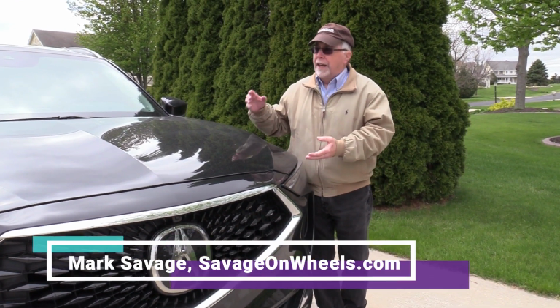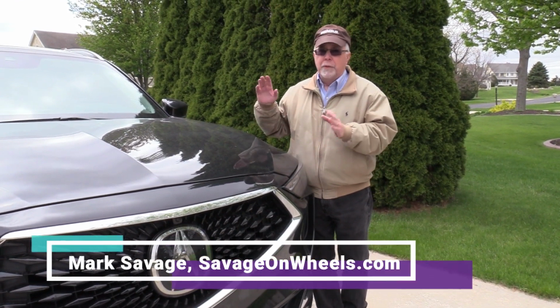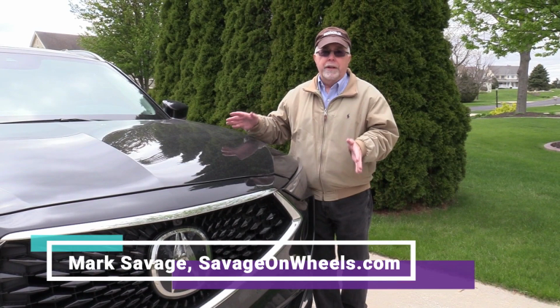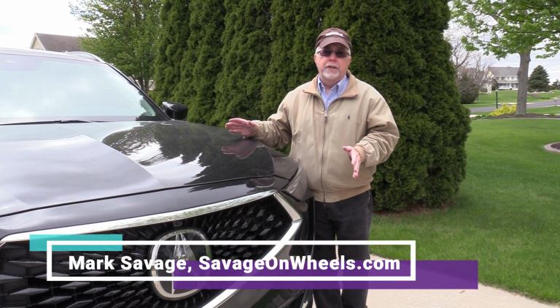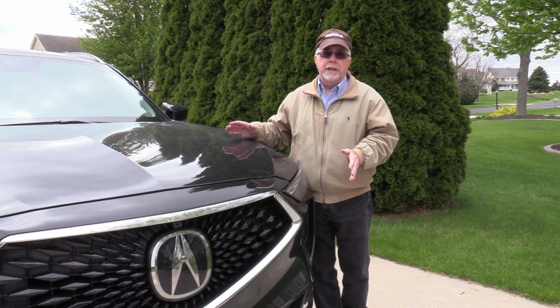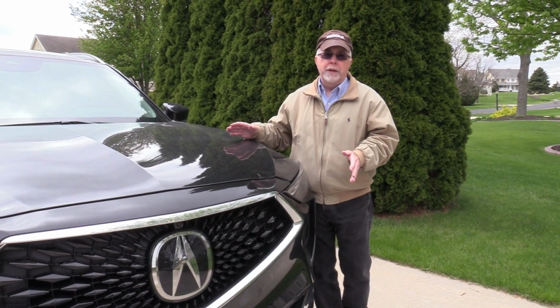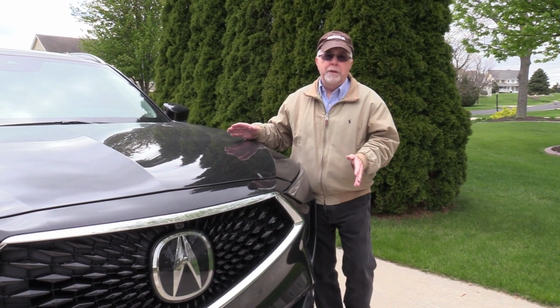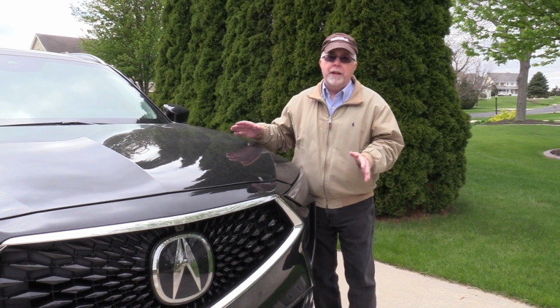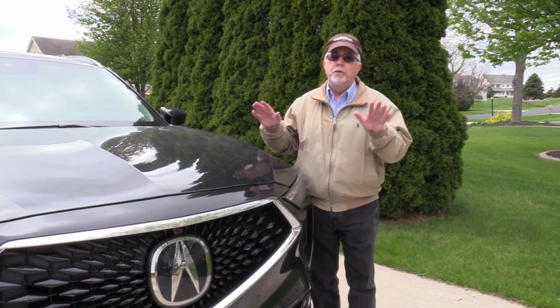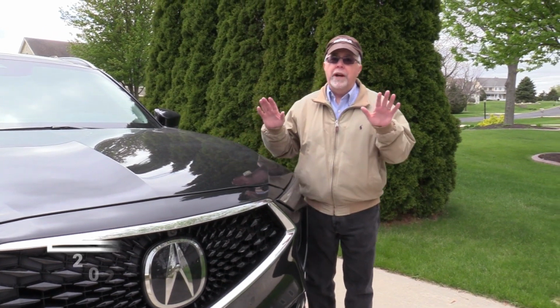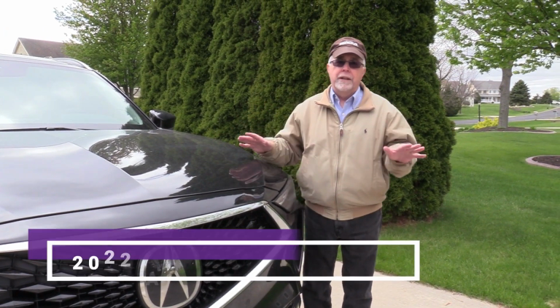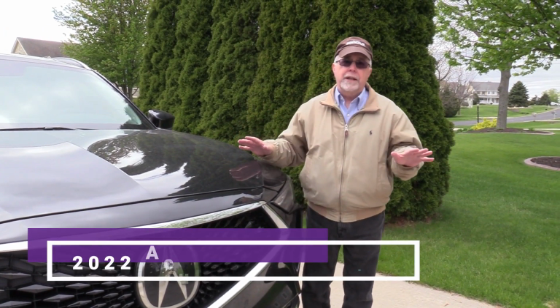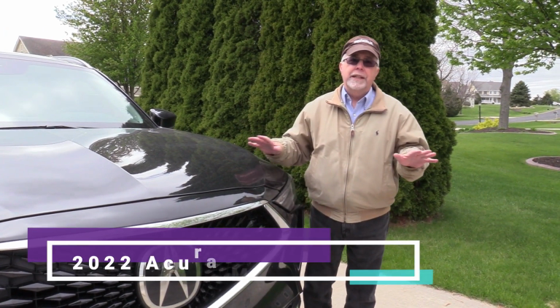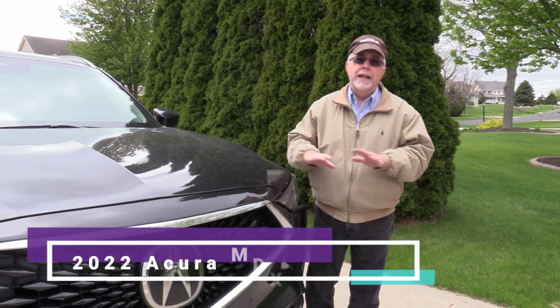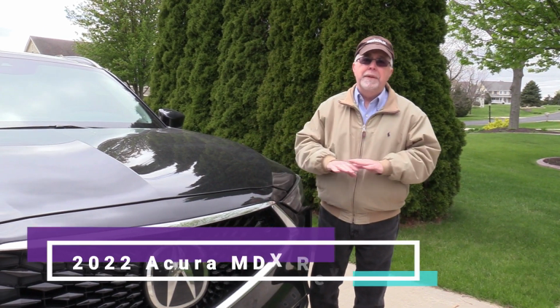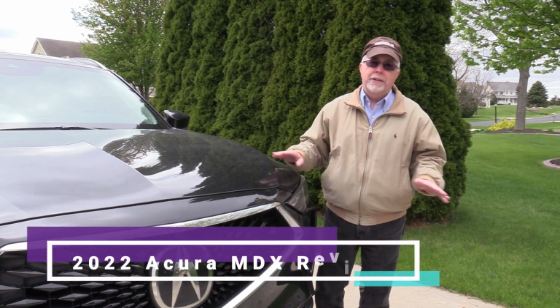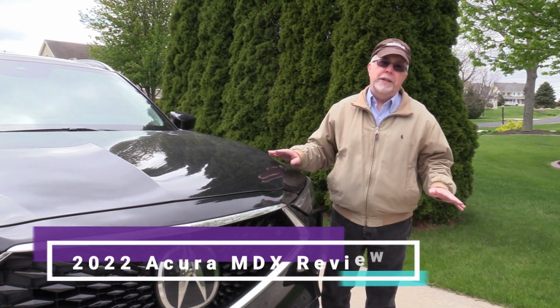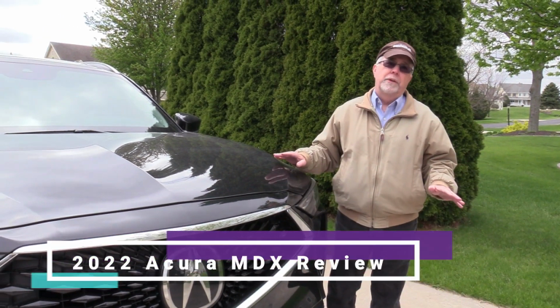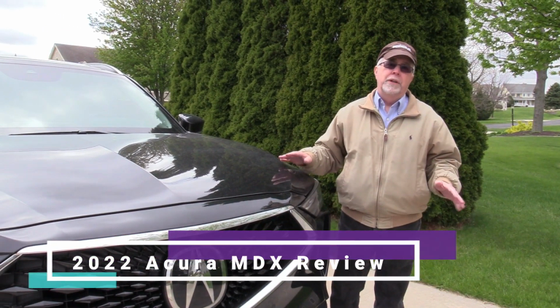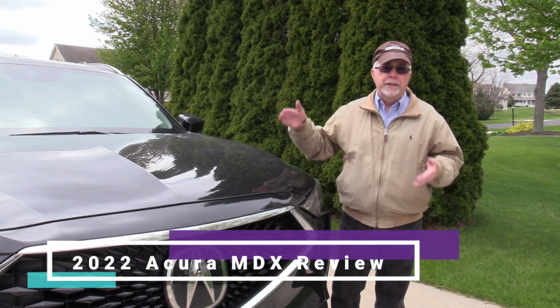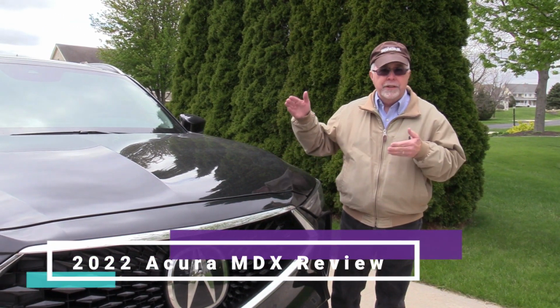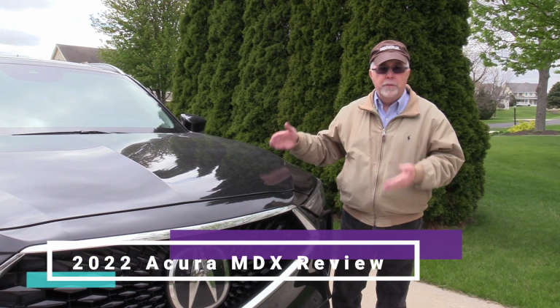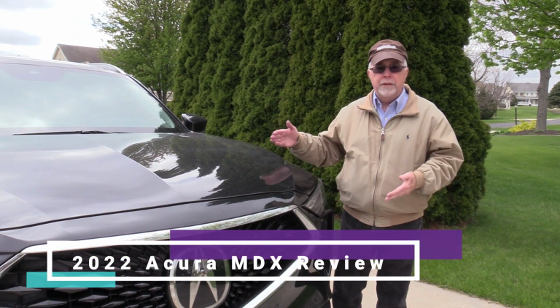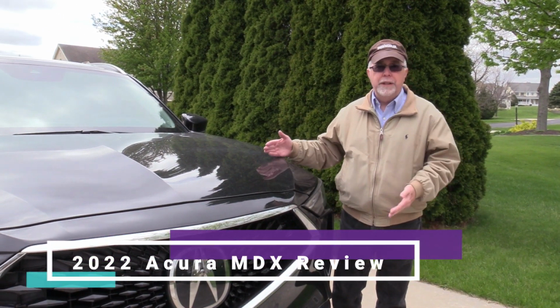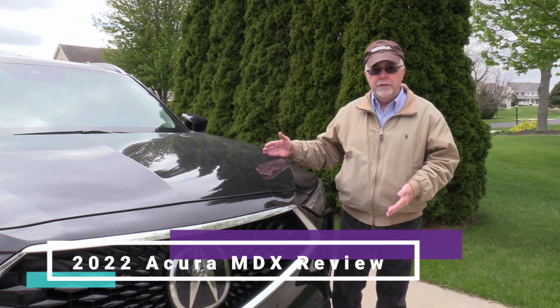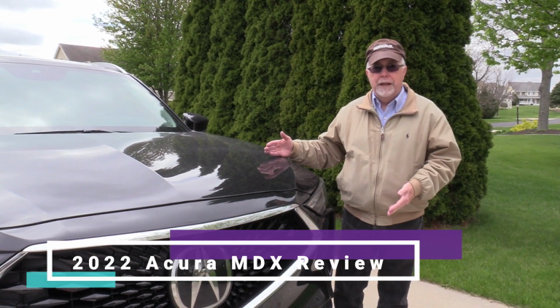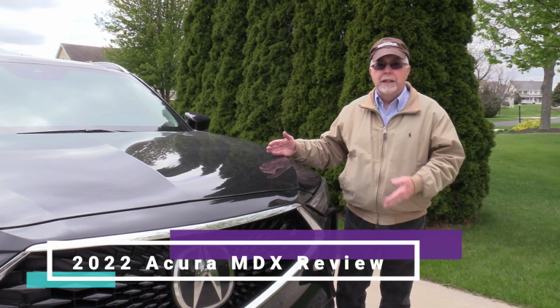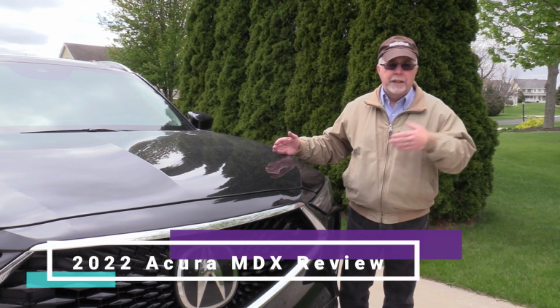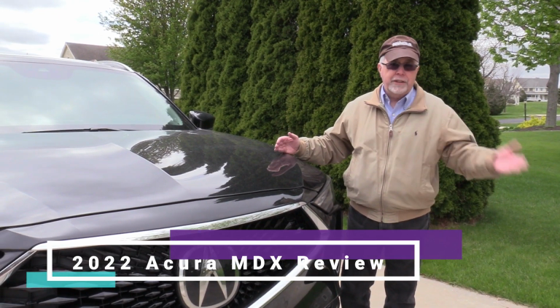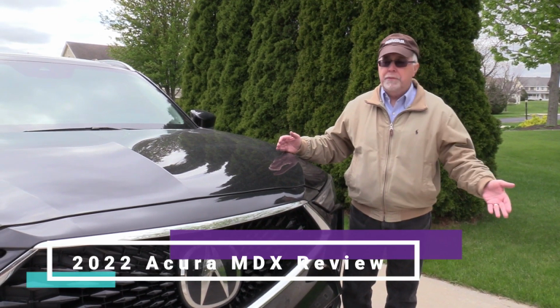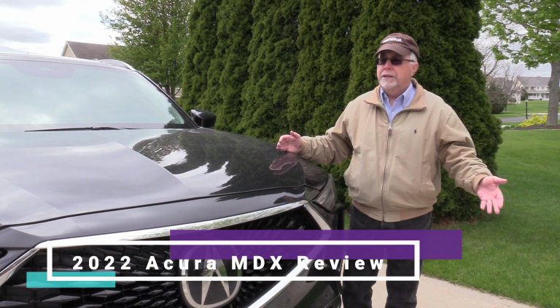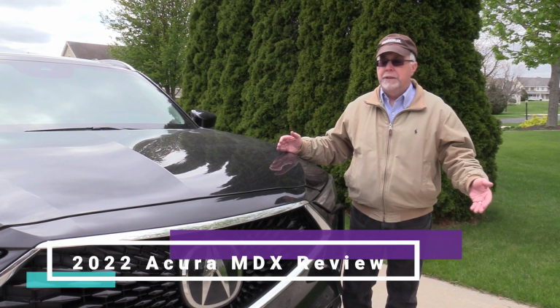If you were looking for a 2021 model, you are out of luck. They did not make a 2021. This is the 2022 model — they skipped 2021.